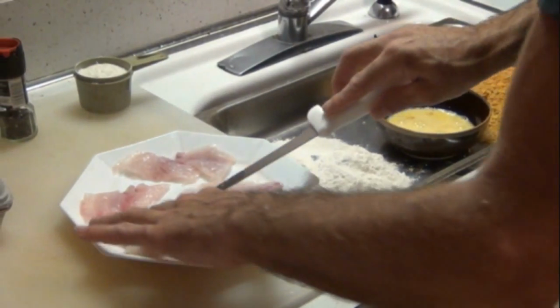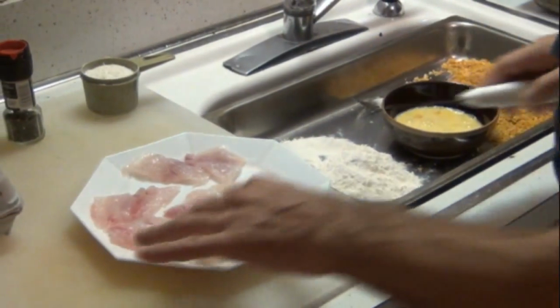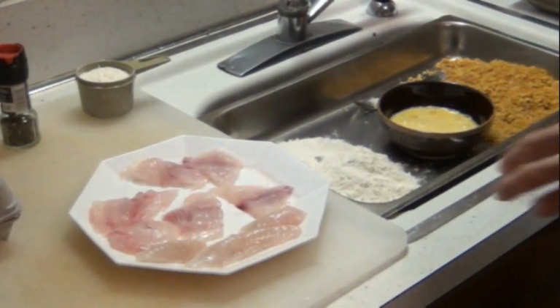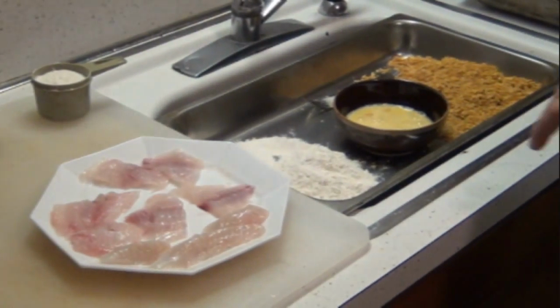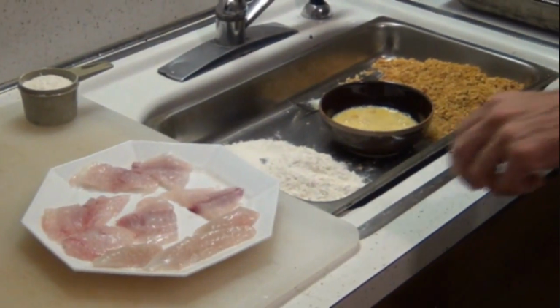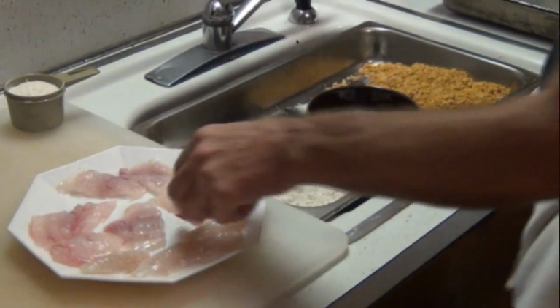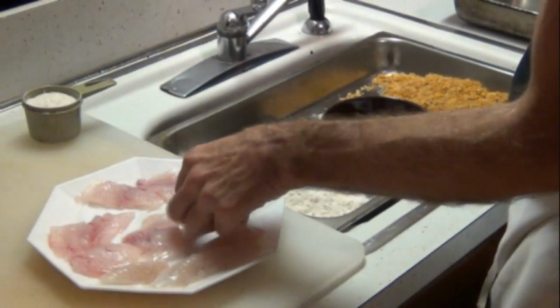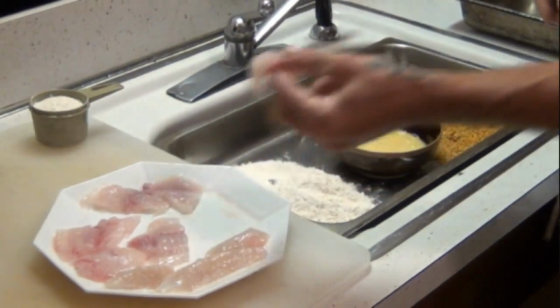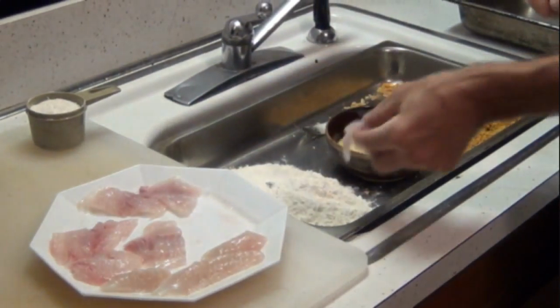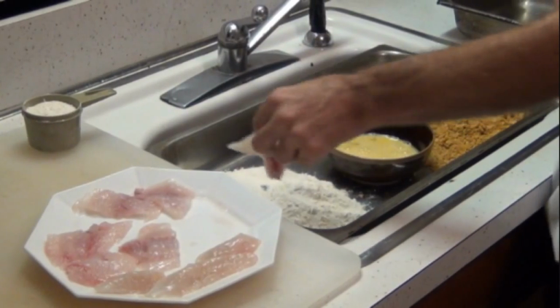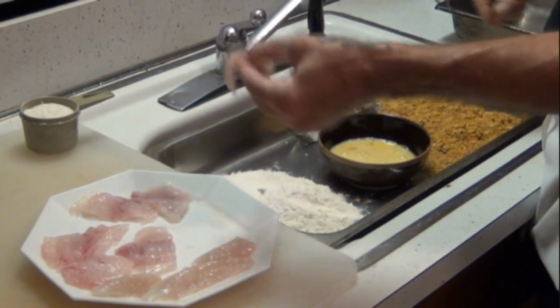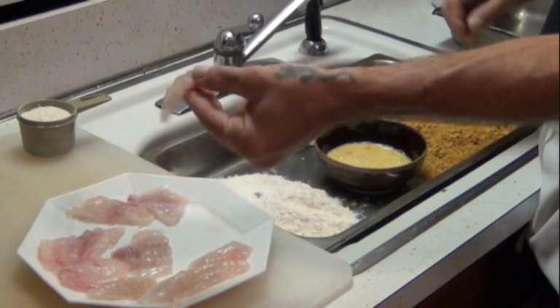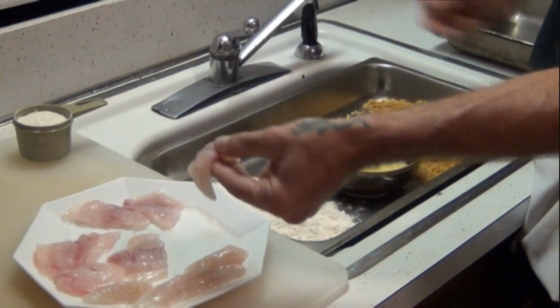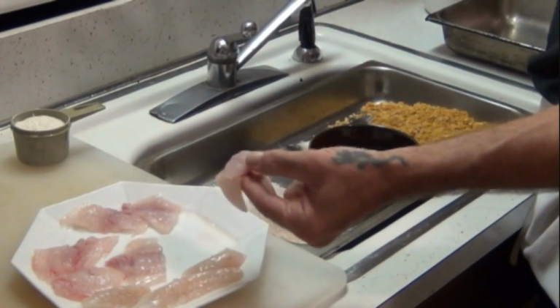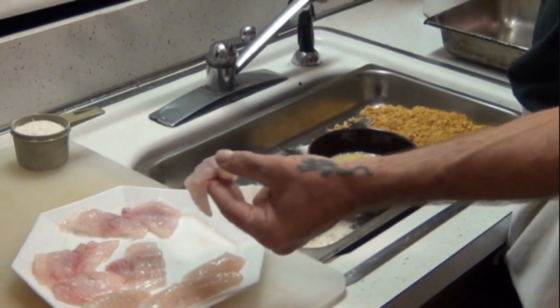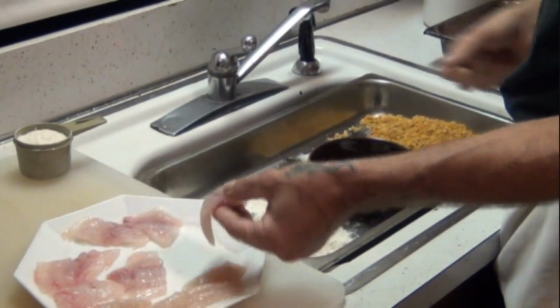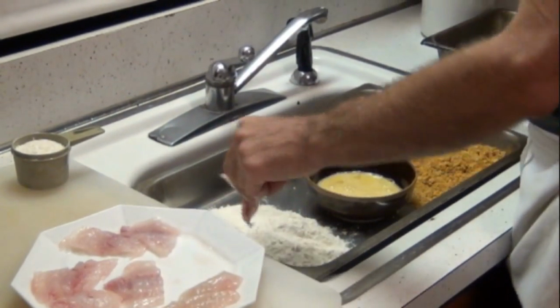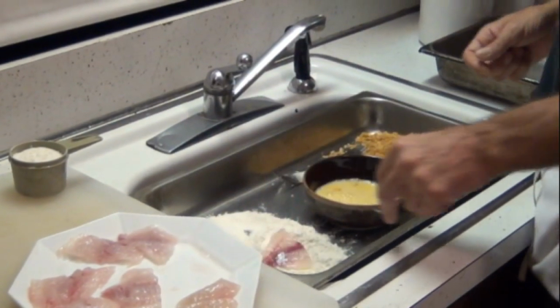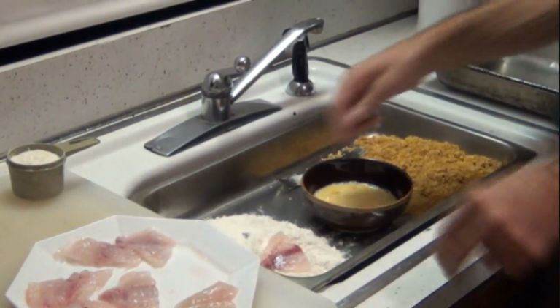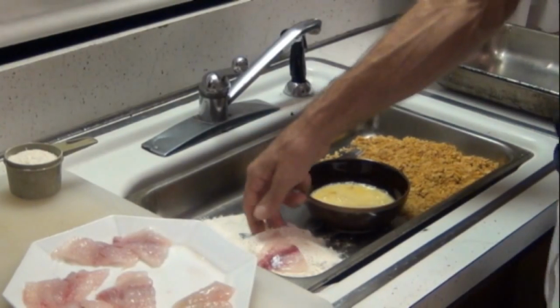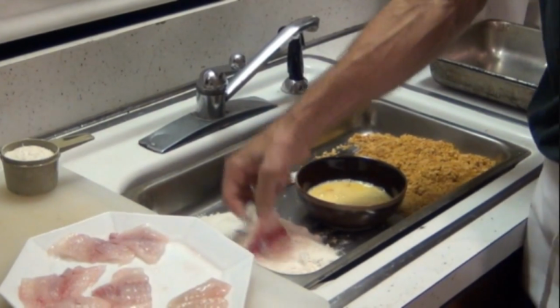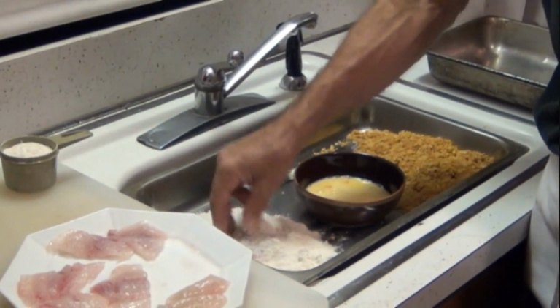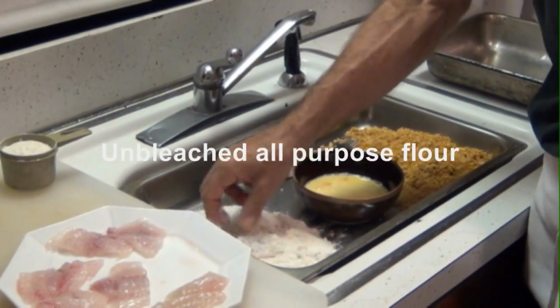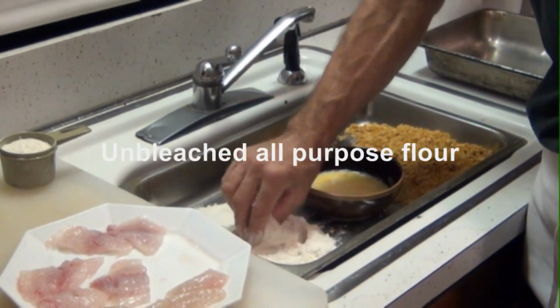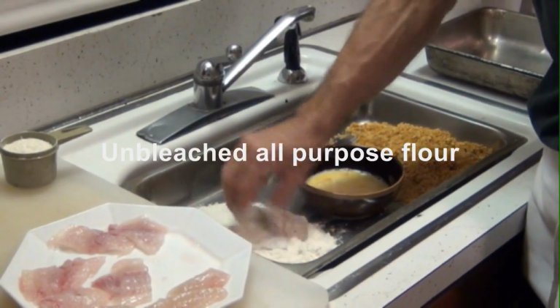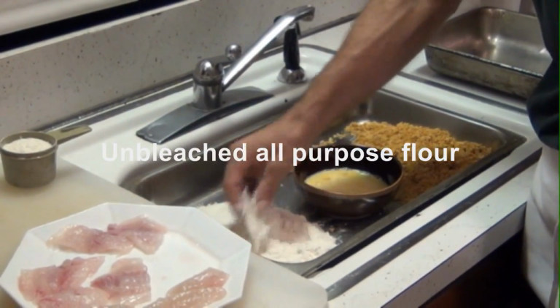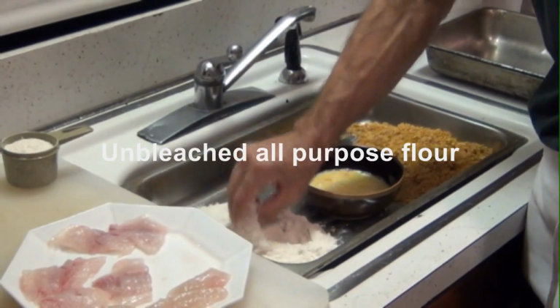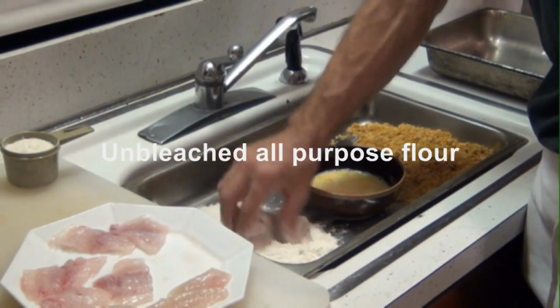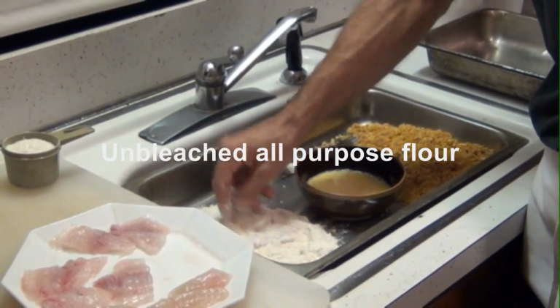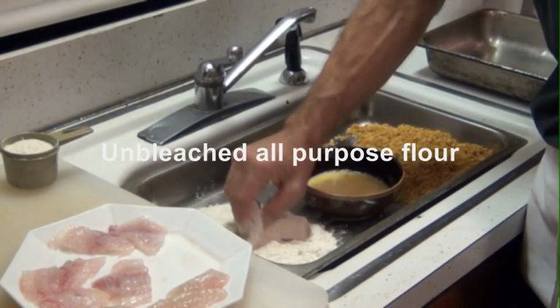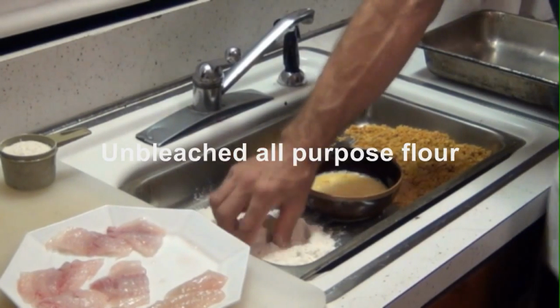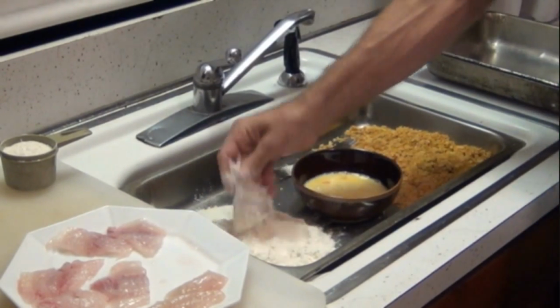Then we take the fish. This will be the wet hand, this will be the dry hand. In the flour — coat it well.